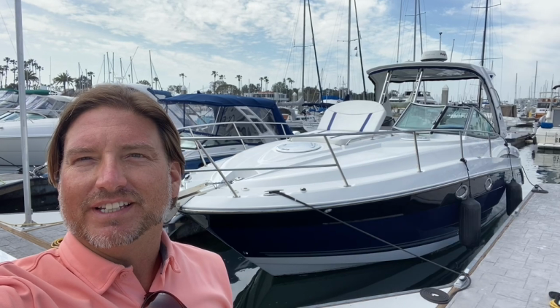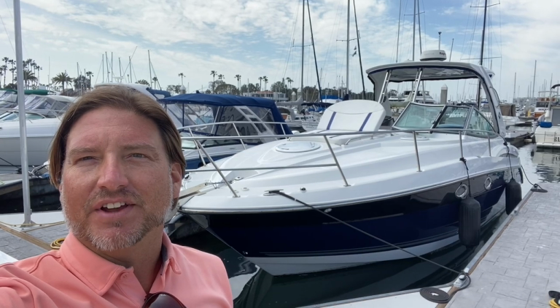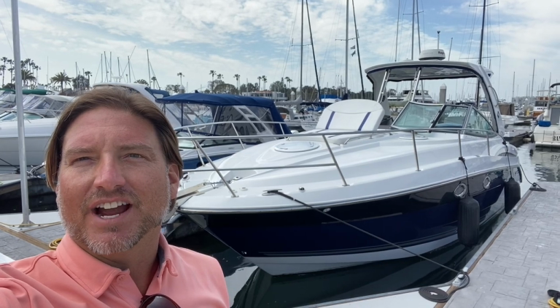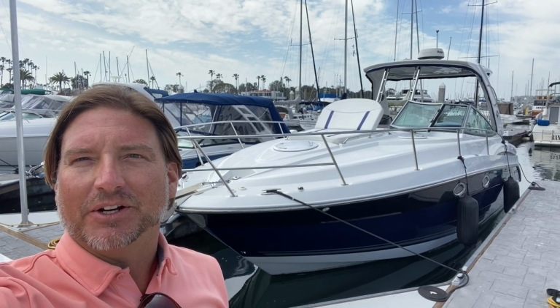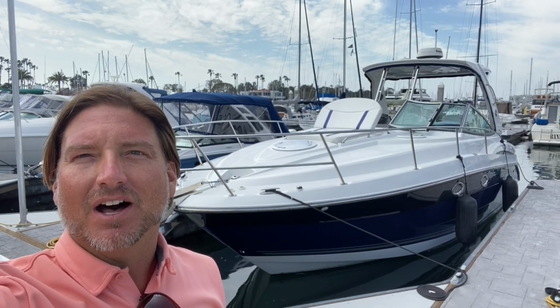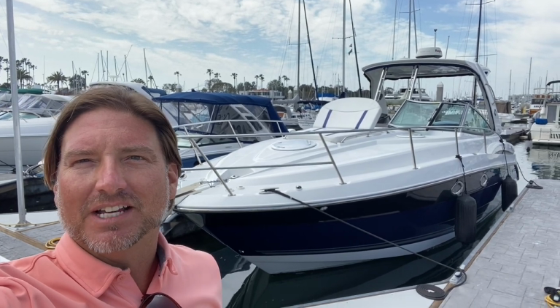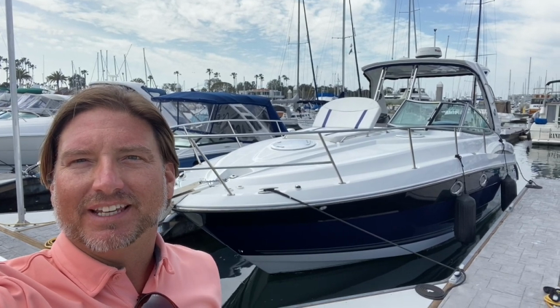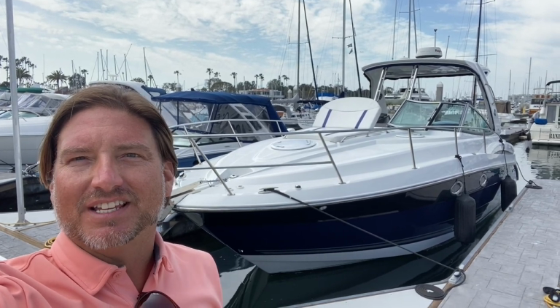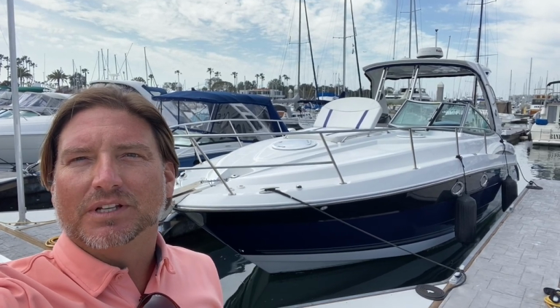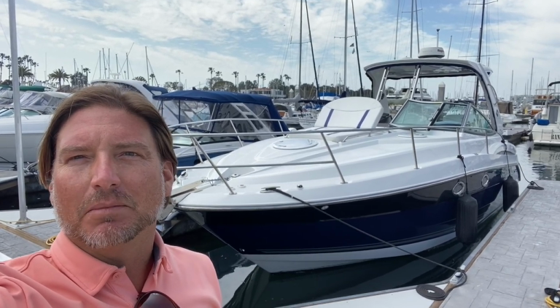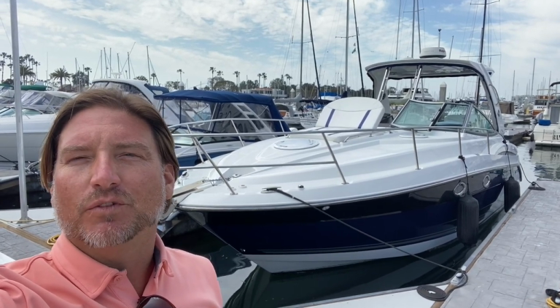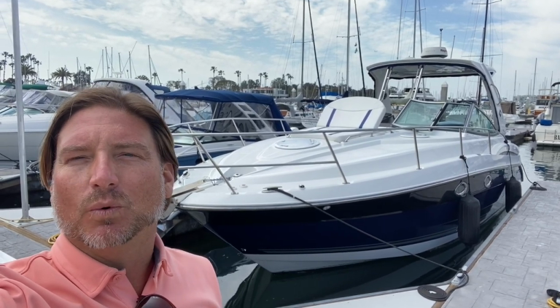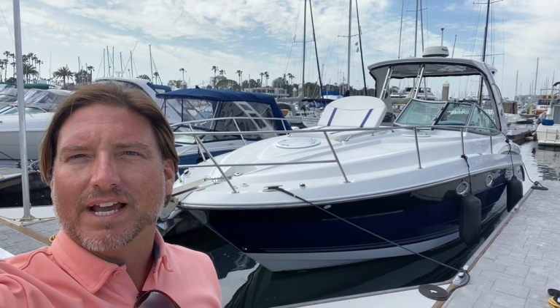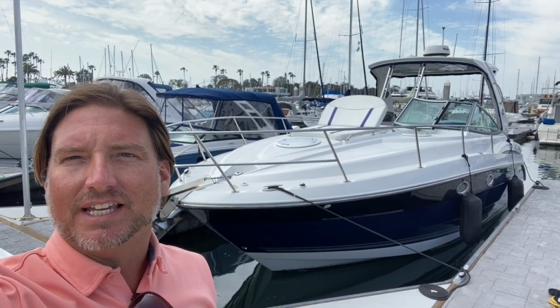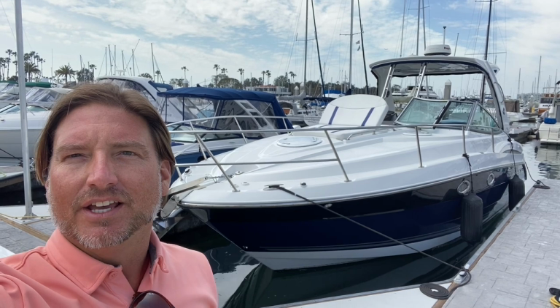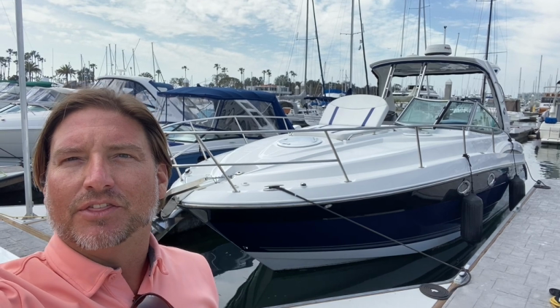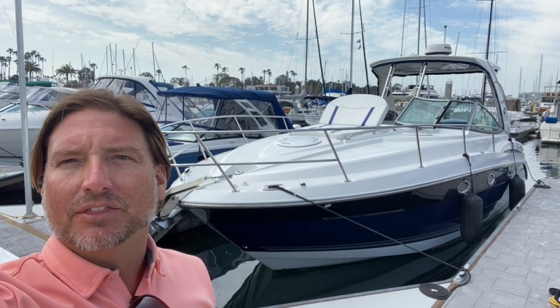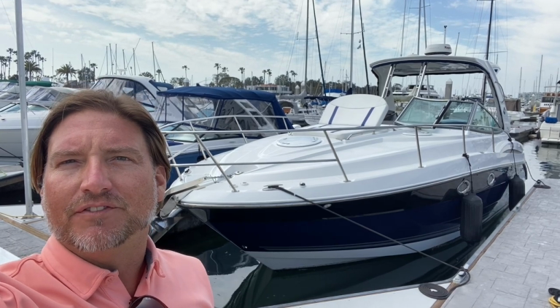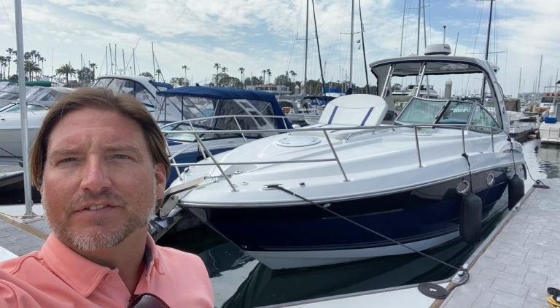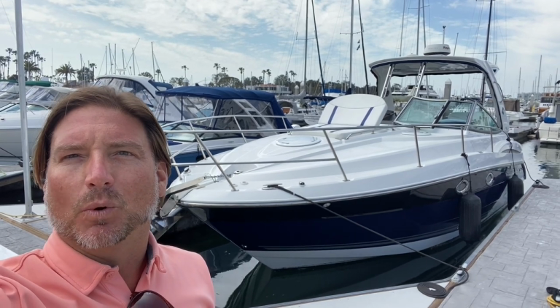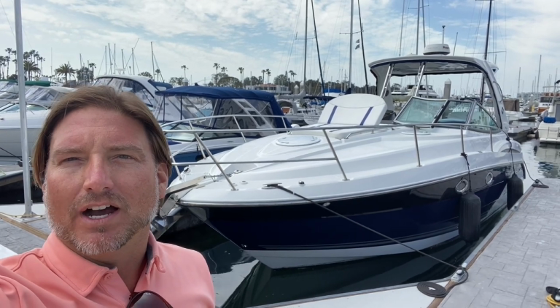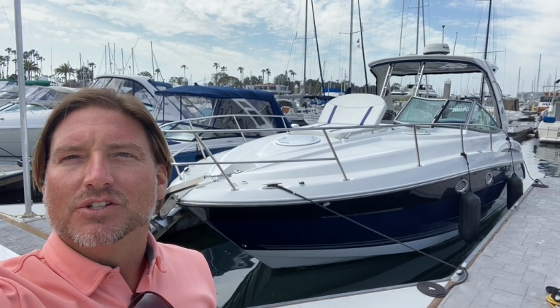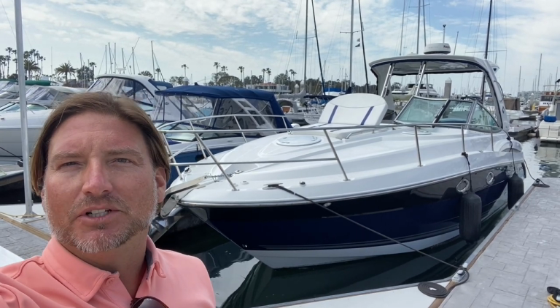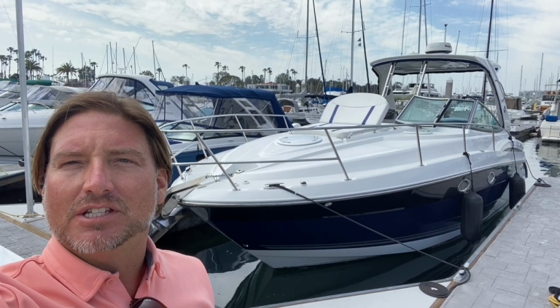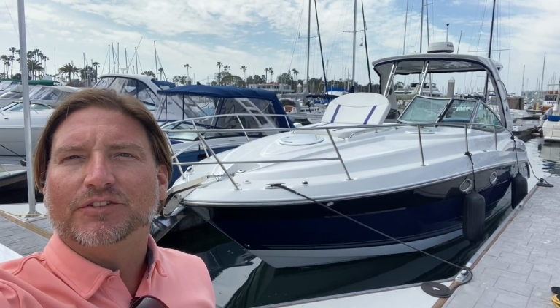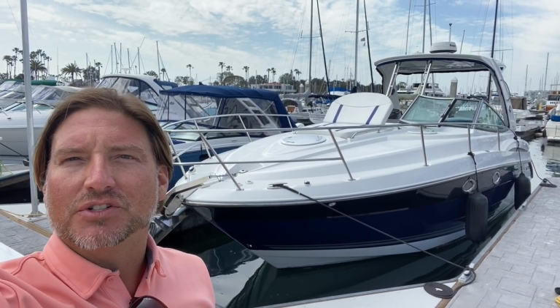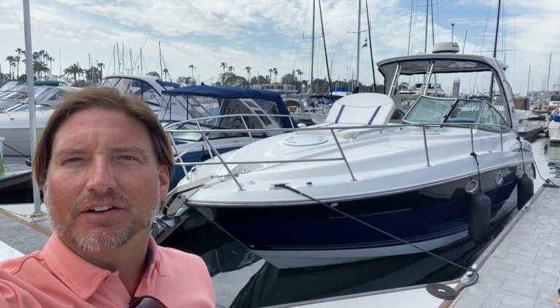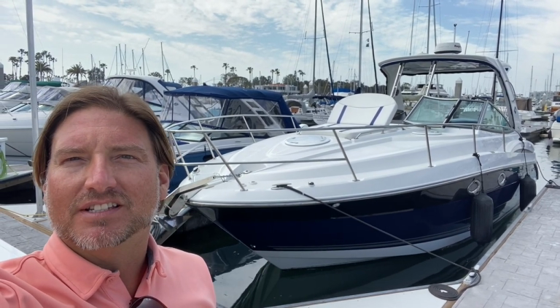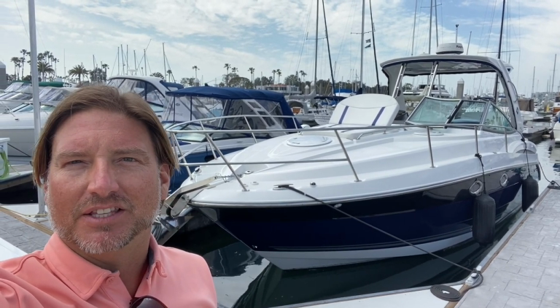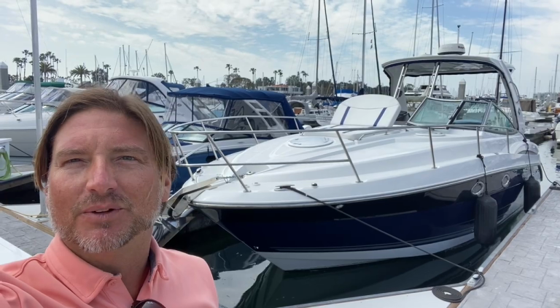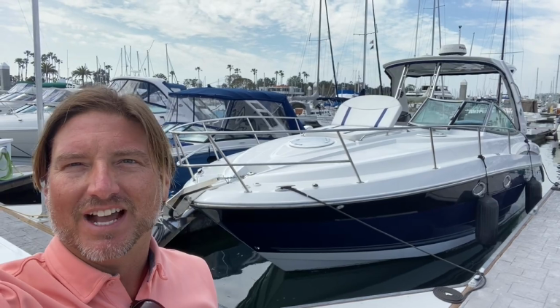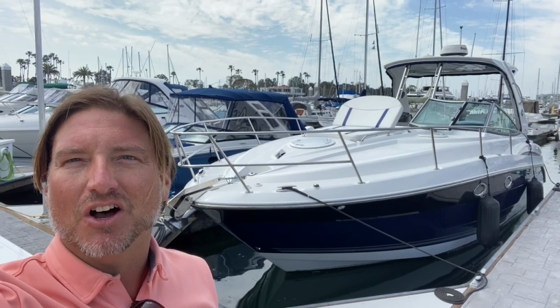Ian Mantile here, and behind me is a new listing of mine — a 2019 335 sport yacht. Let me show you some of the features and benefits this boat has to offer.